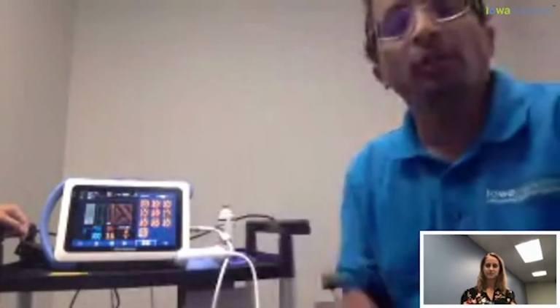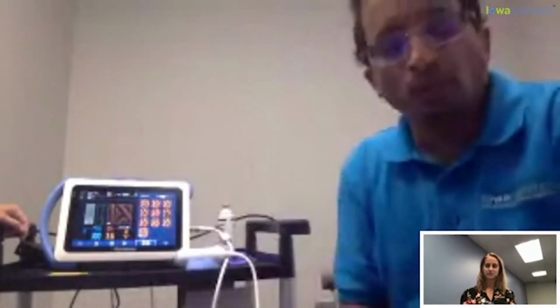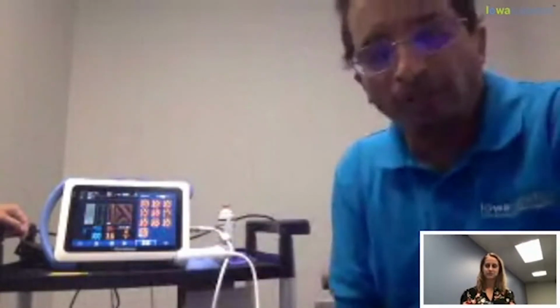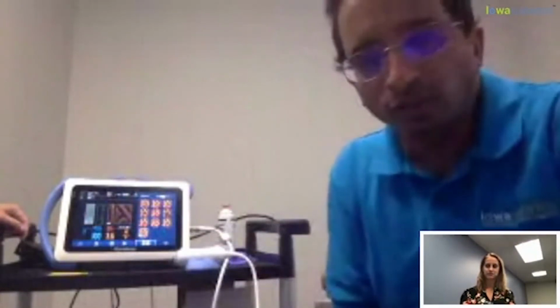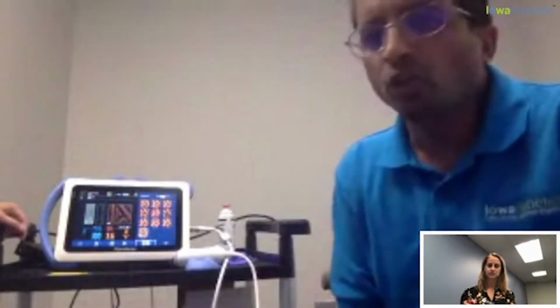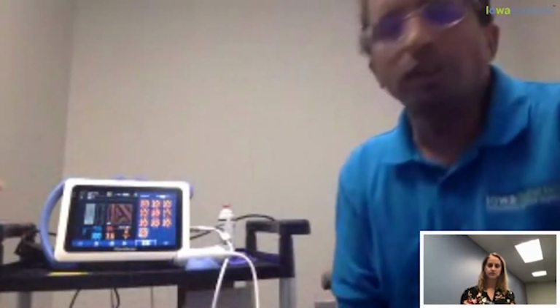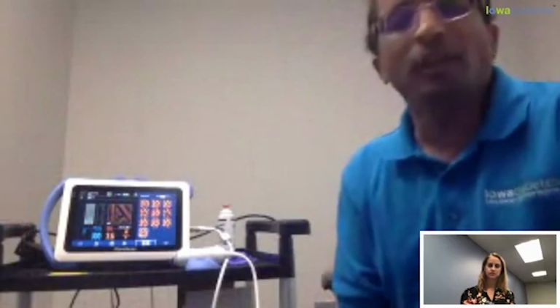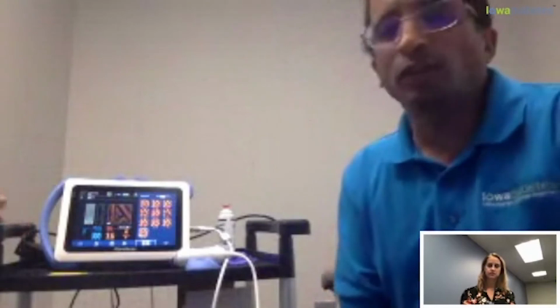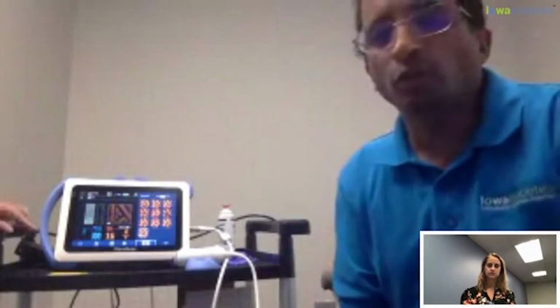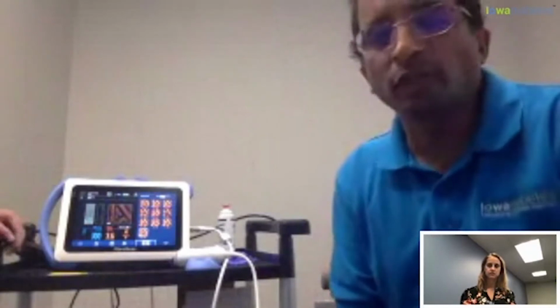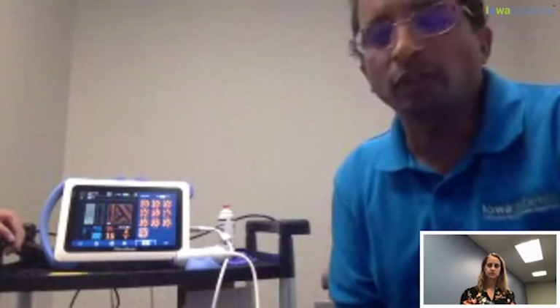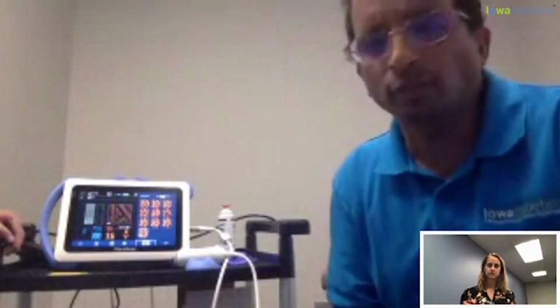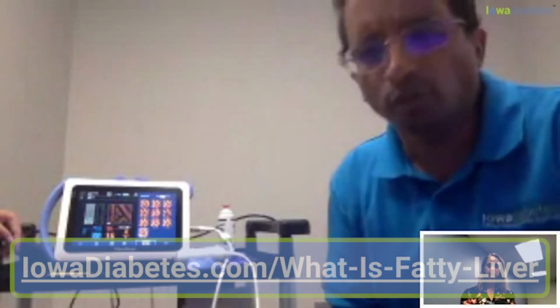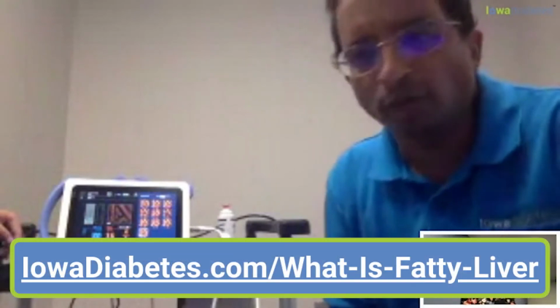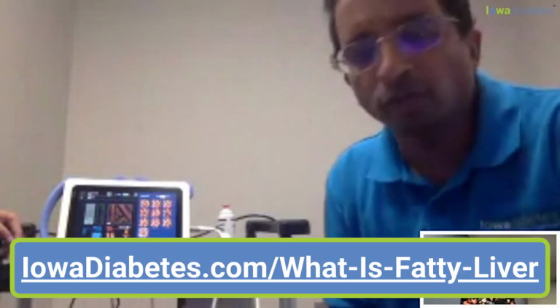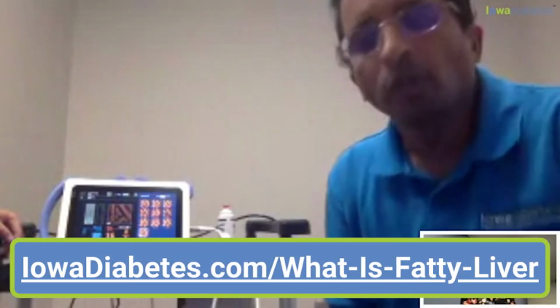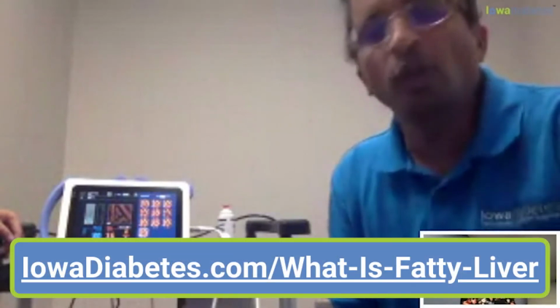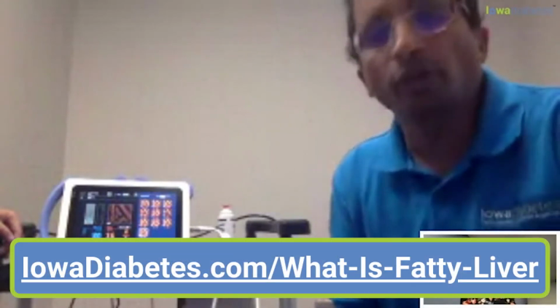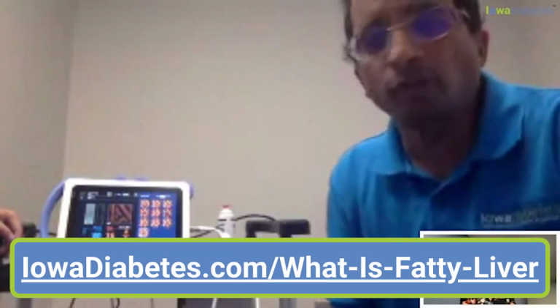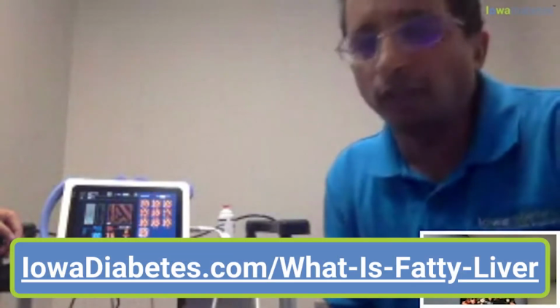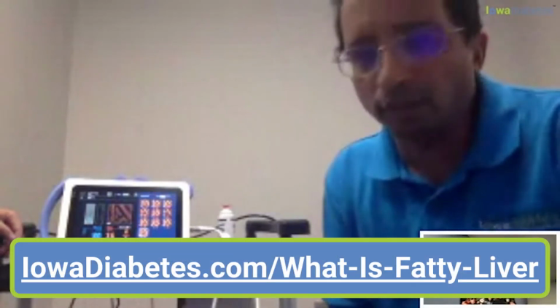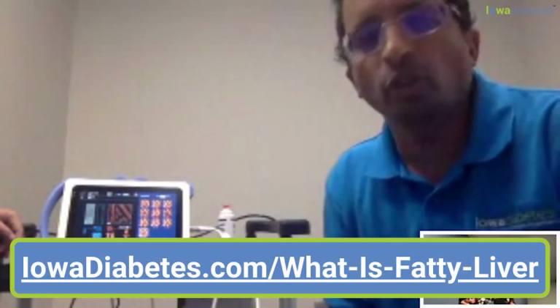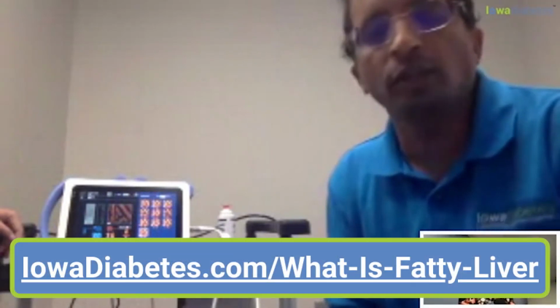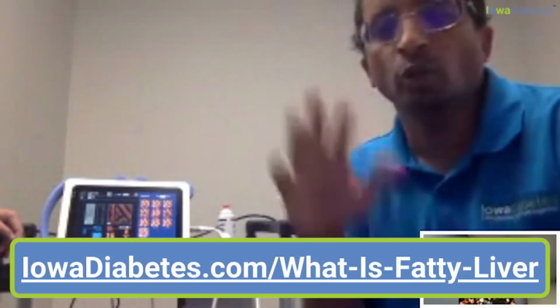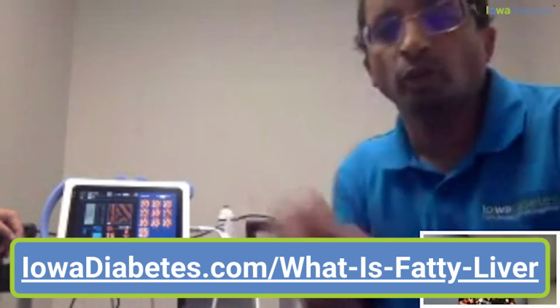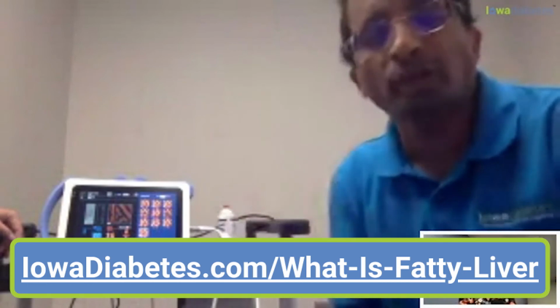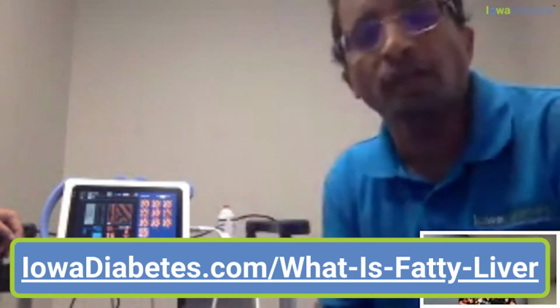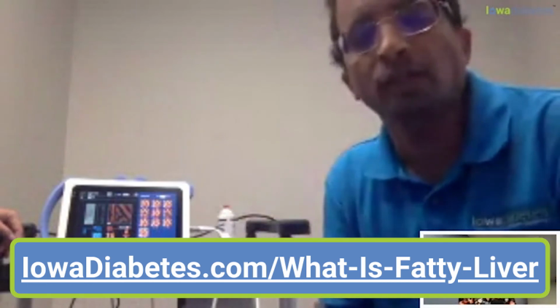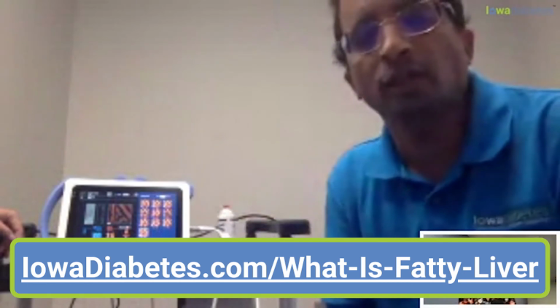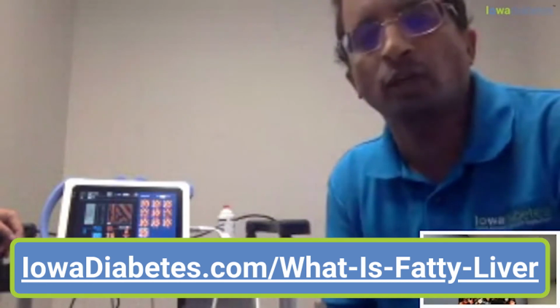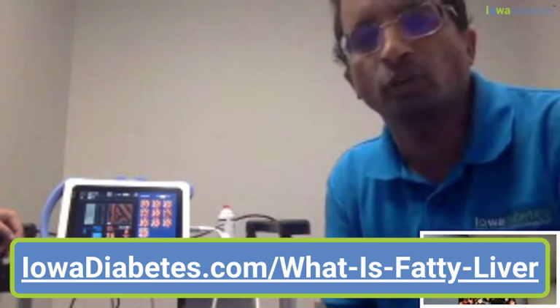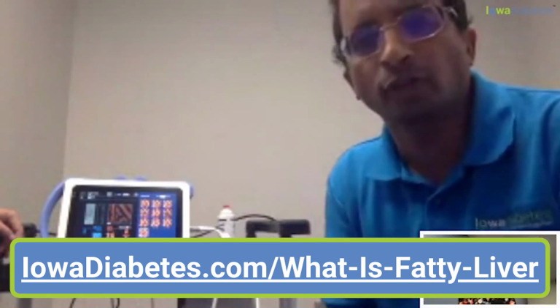It usually costs around $250 to $400, but we offer it free here. You can go through the website and arrange it with us.